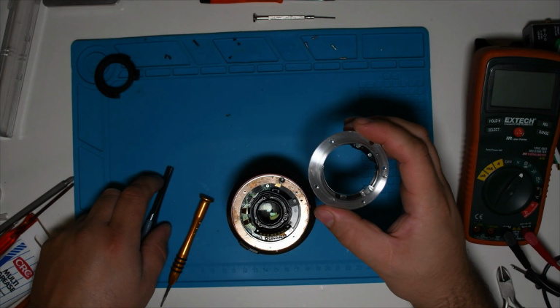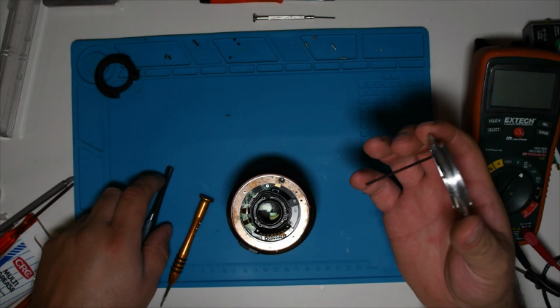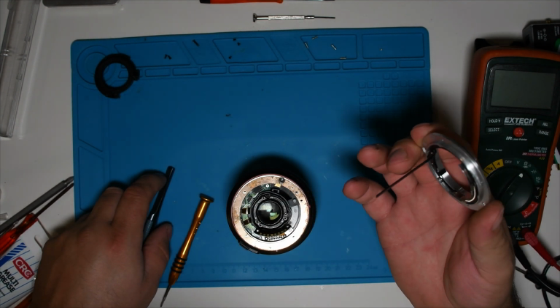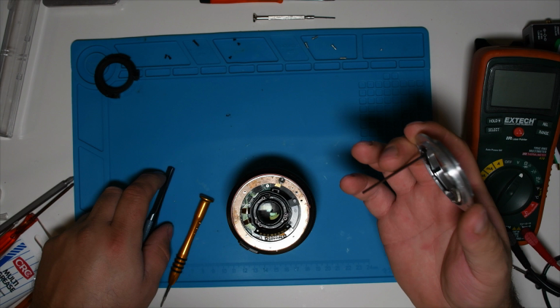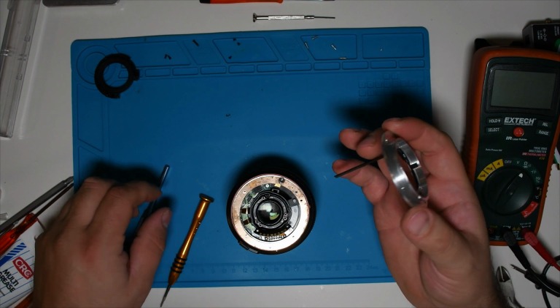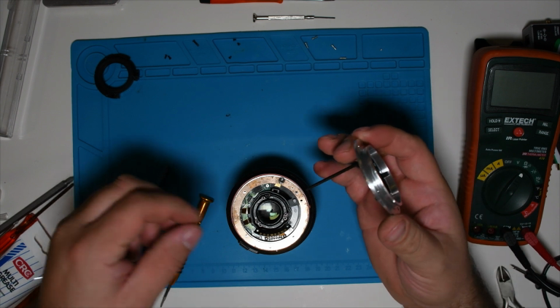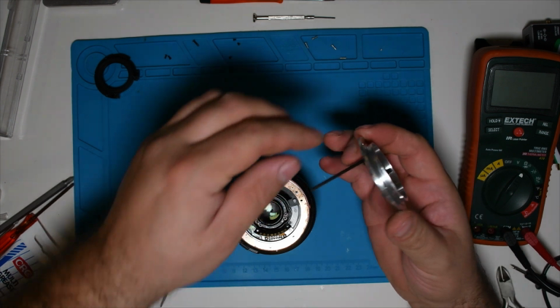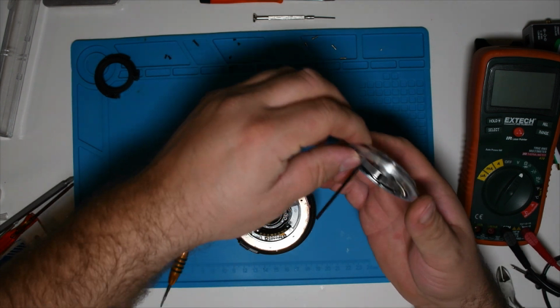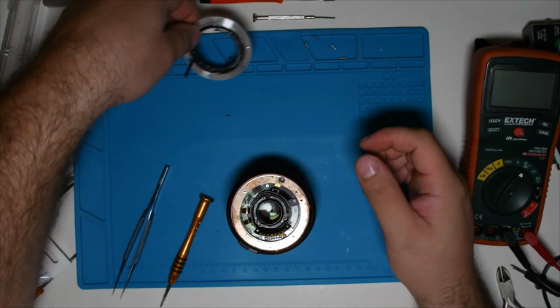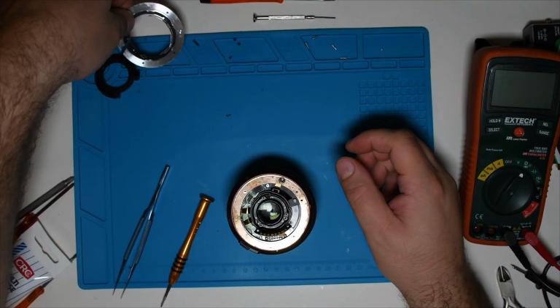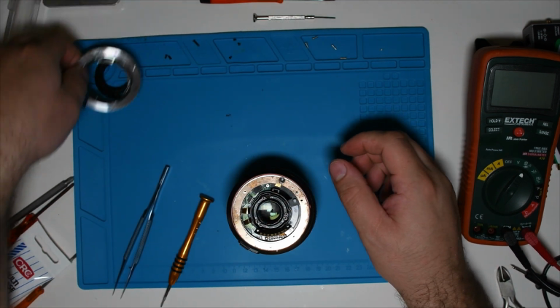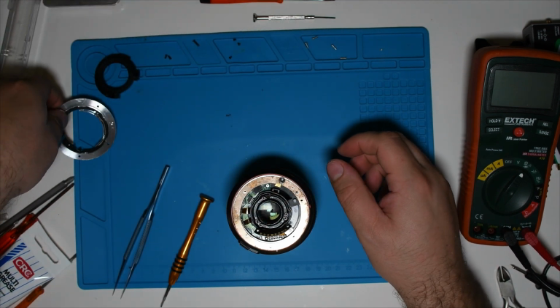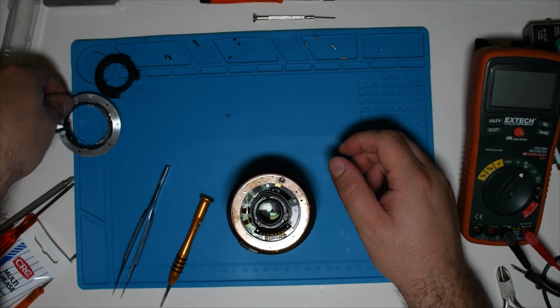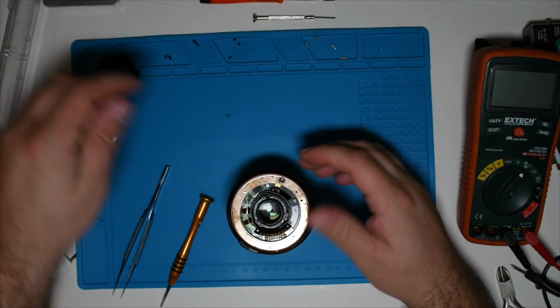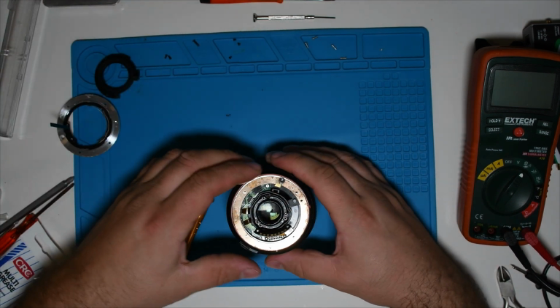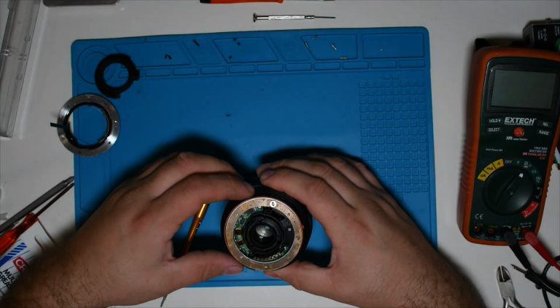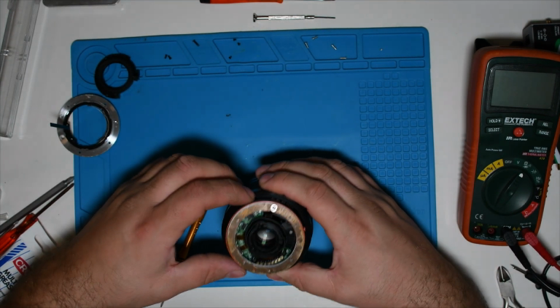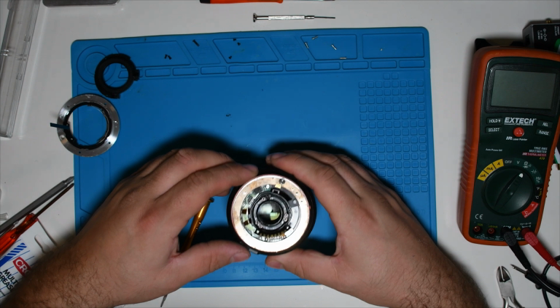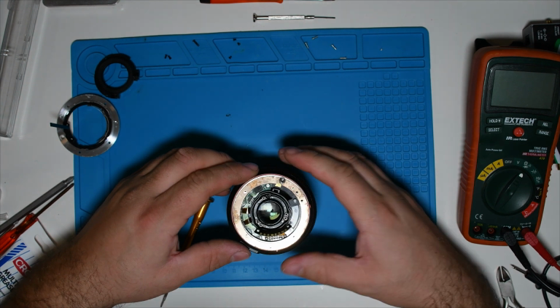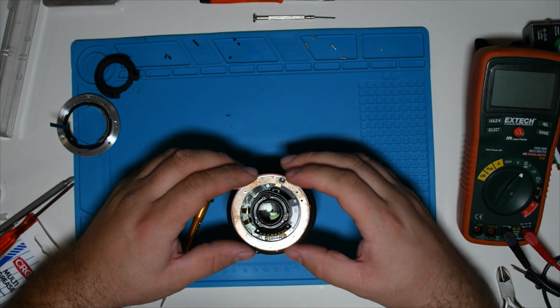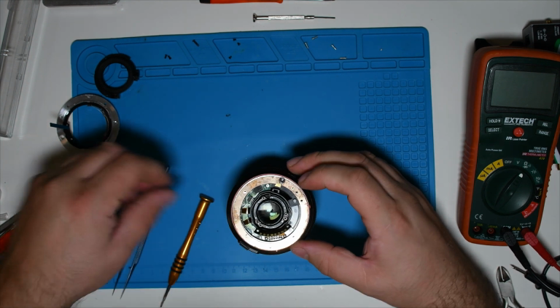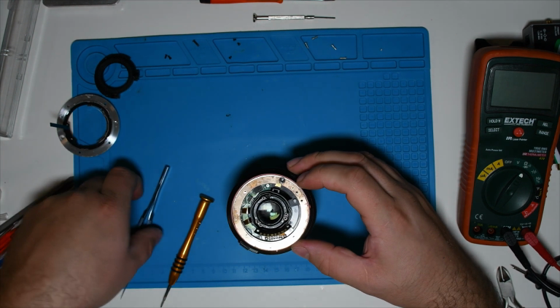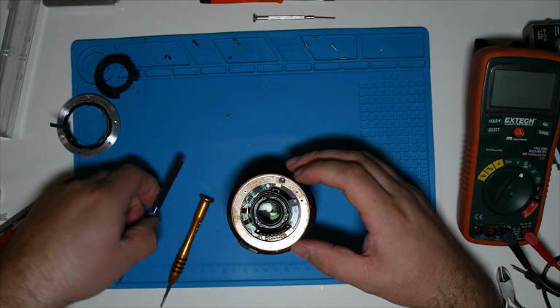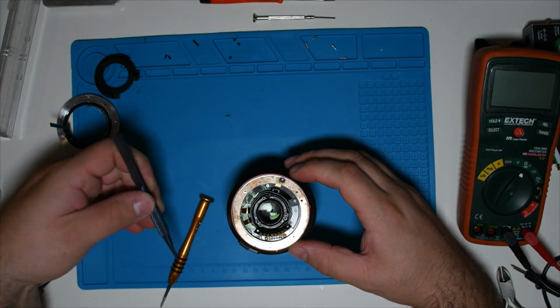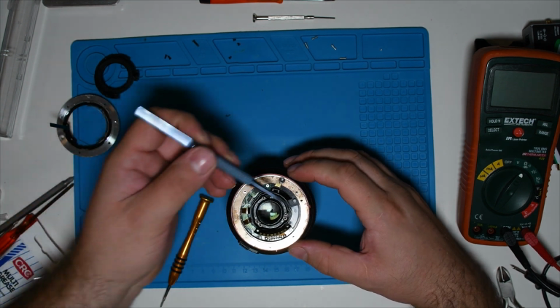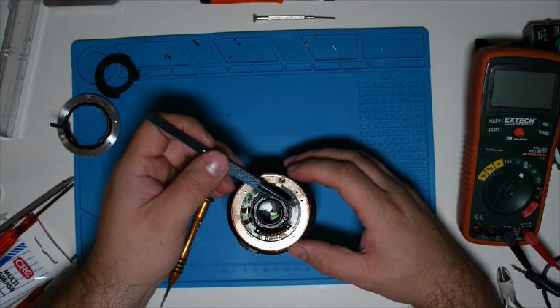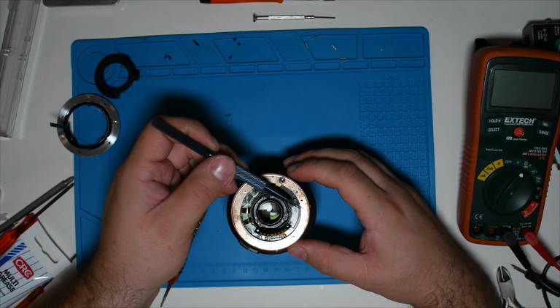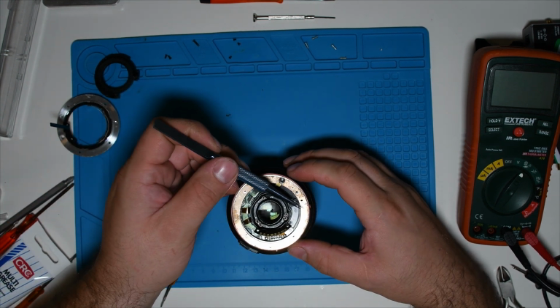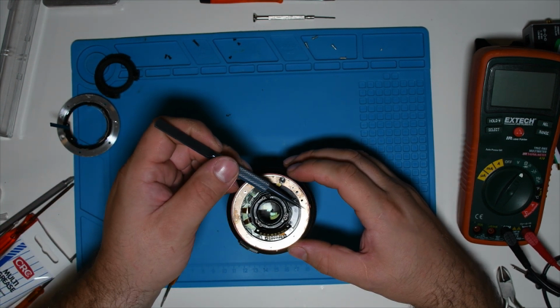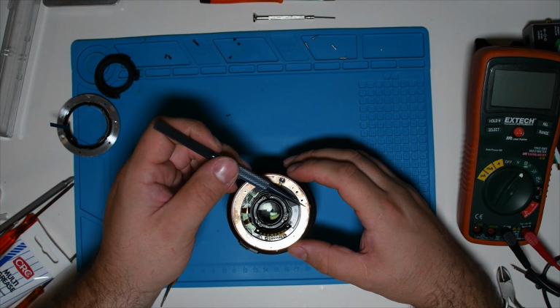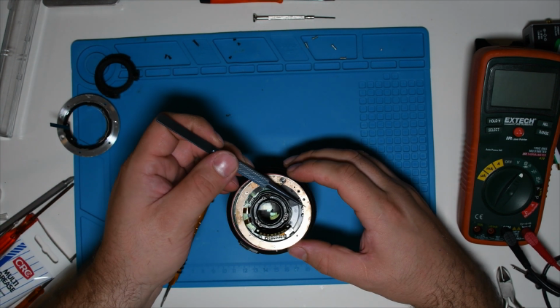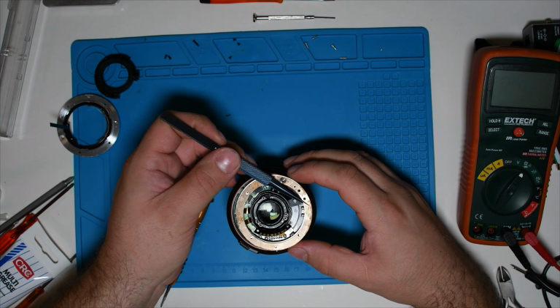As you can see on the aluminum body, there is a long pin that controls the focal length, so you have to be careful when pulling it out. As you can see on the brass seal, you can tell very well that there has been moisture on it.